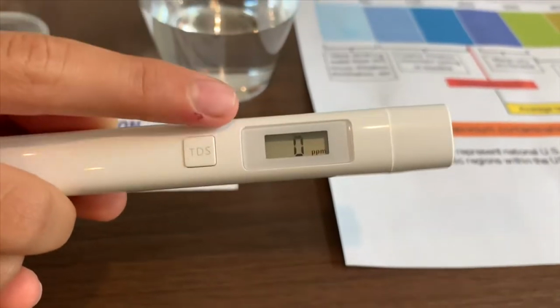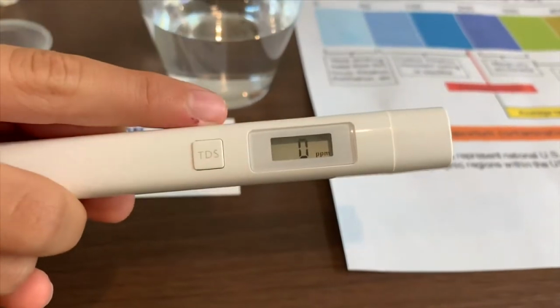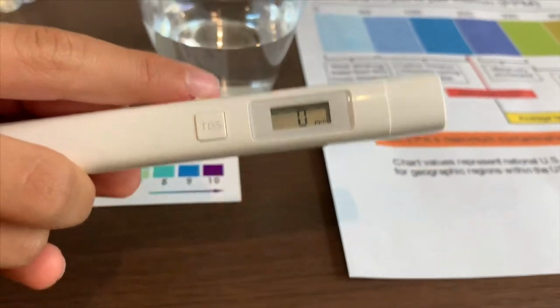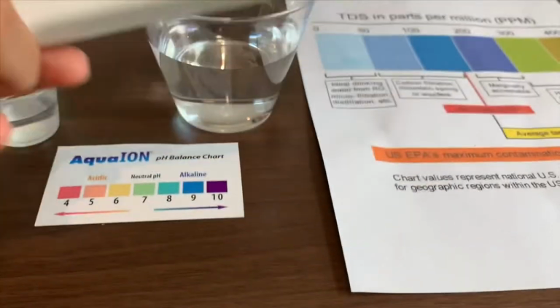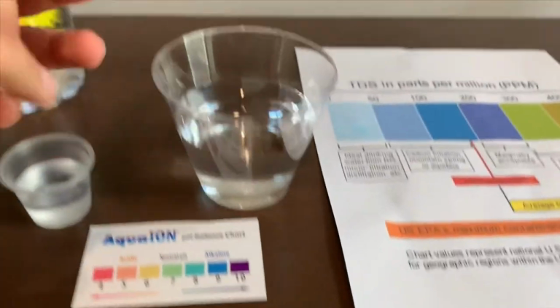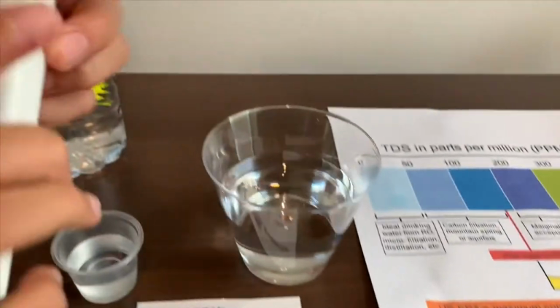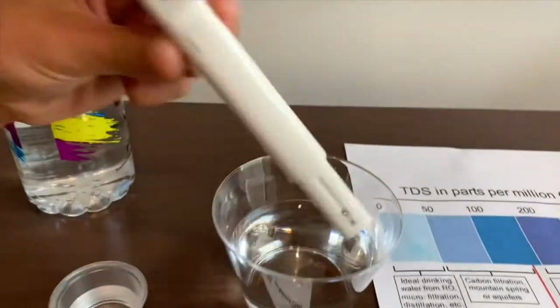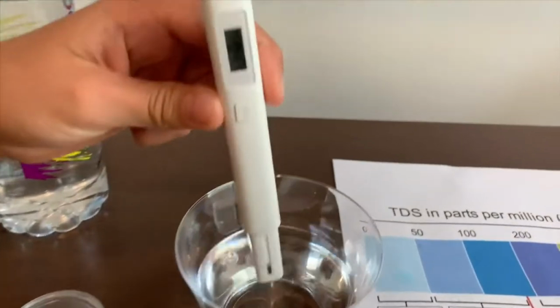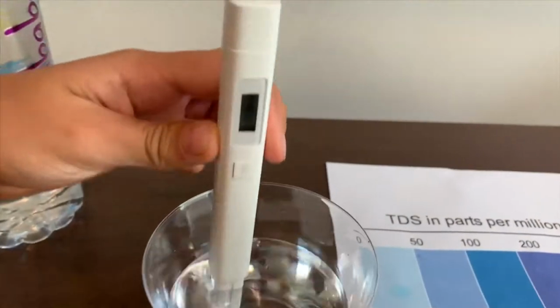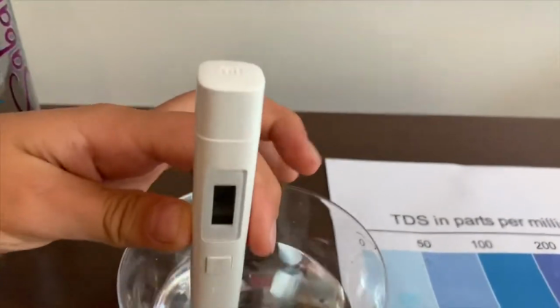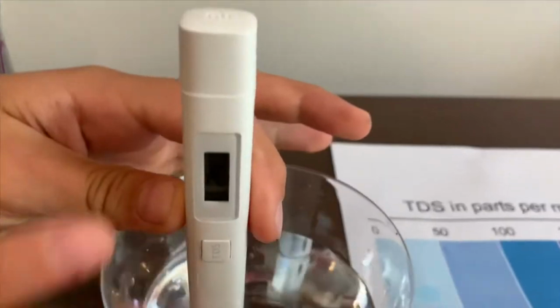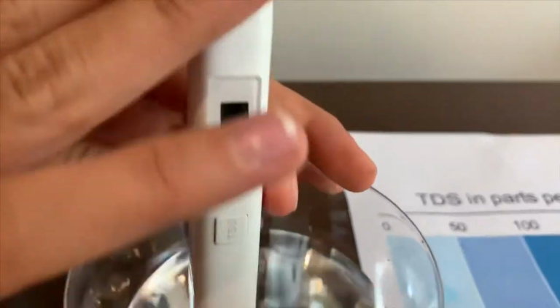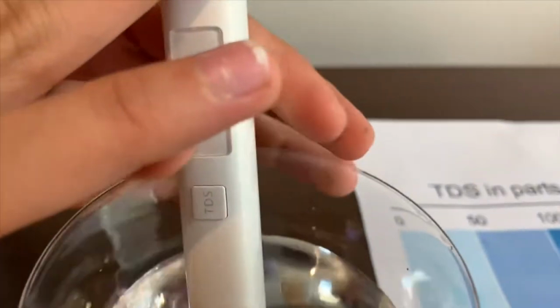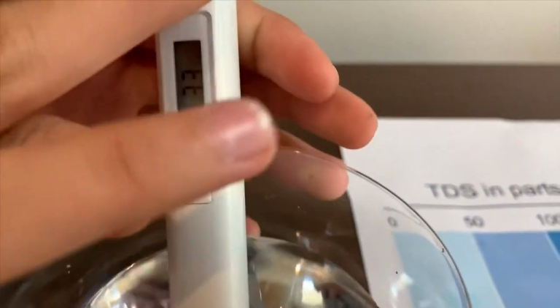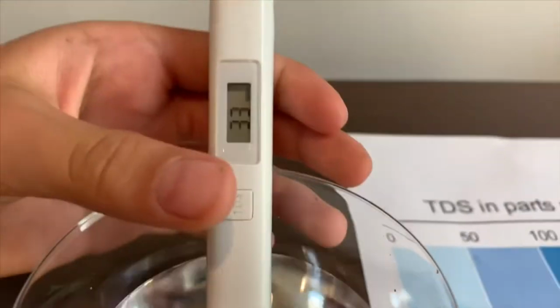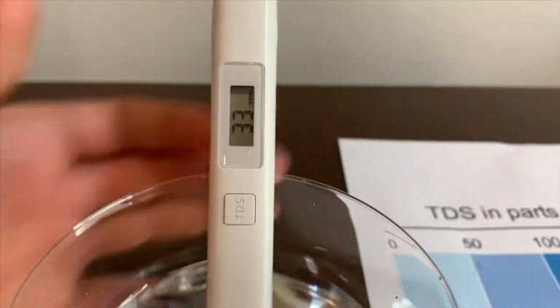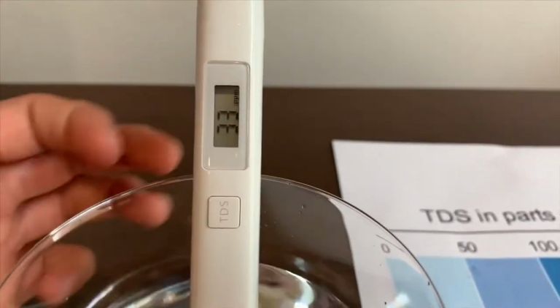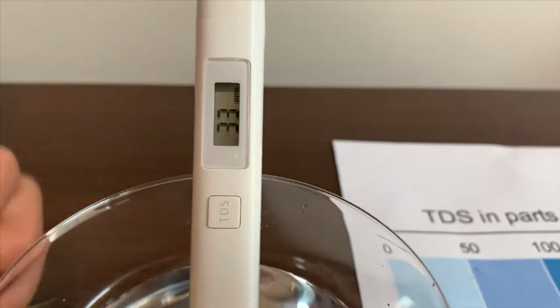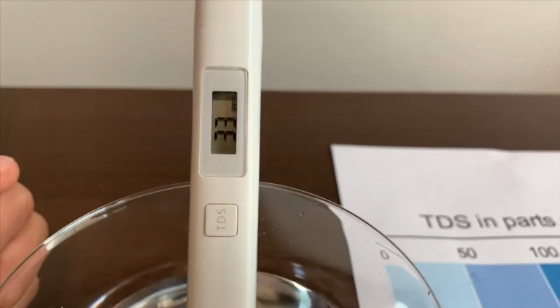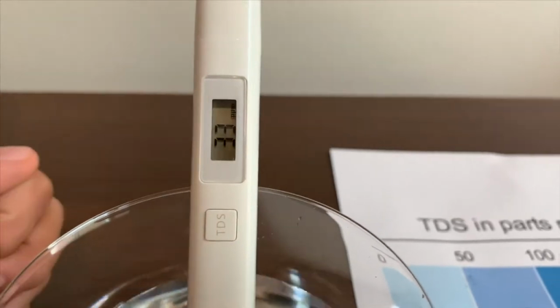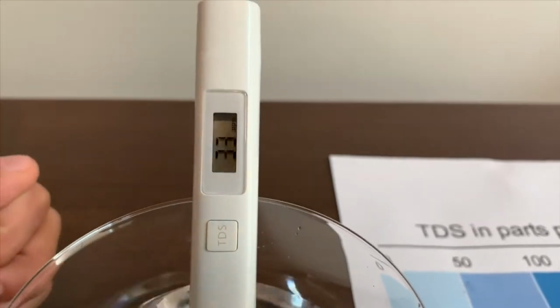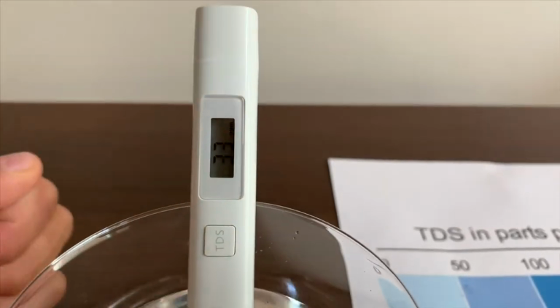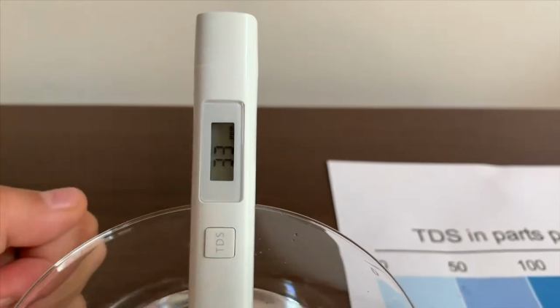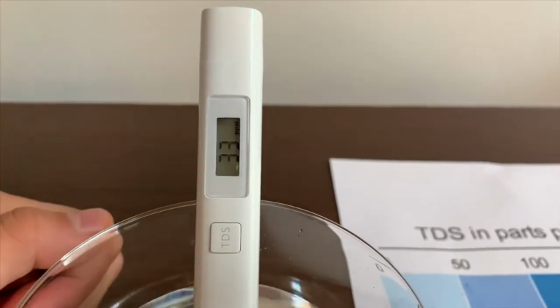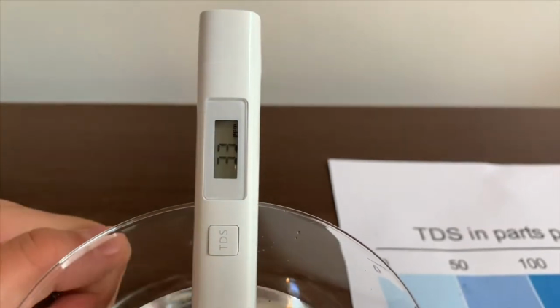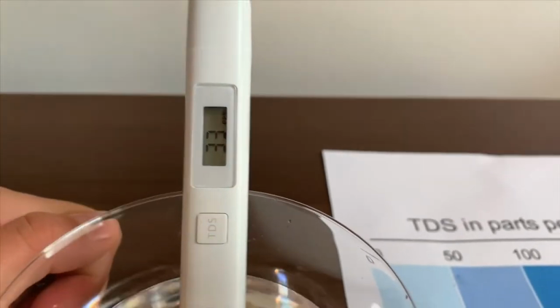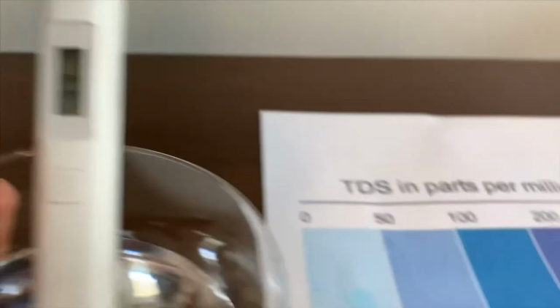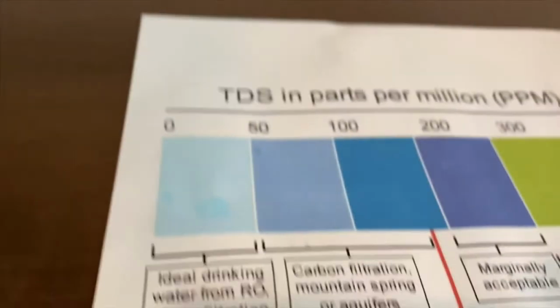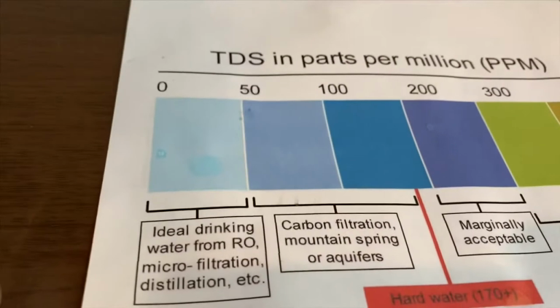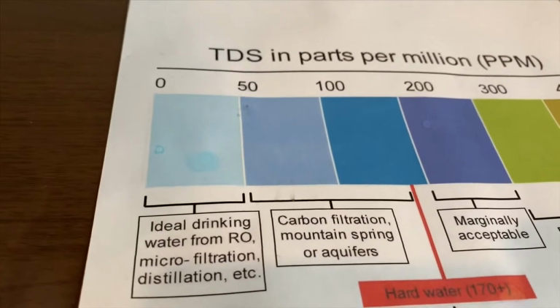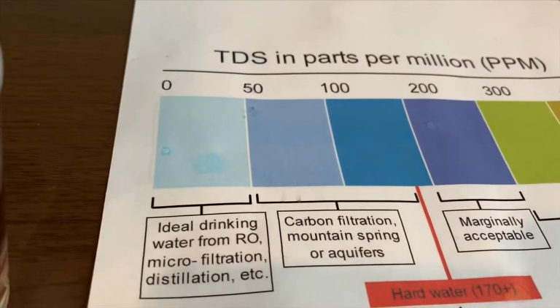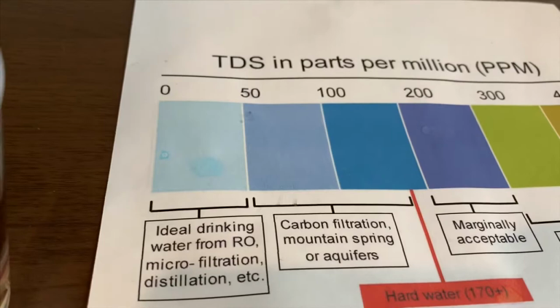Make sure it says 0. Put it in and wait. 33. It is ideal drinking water.